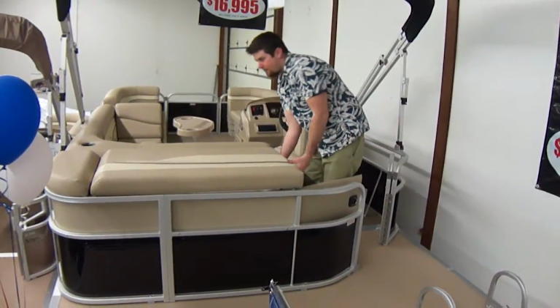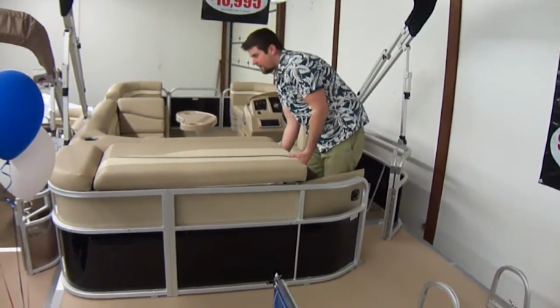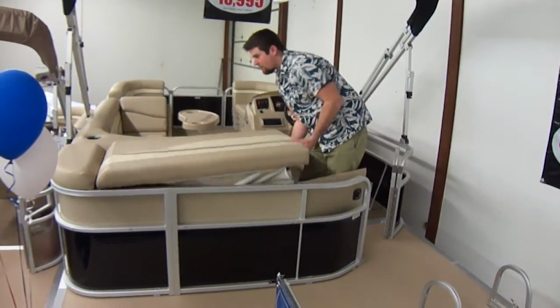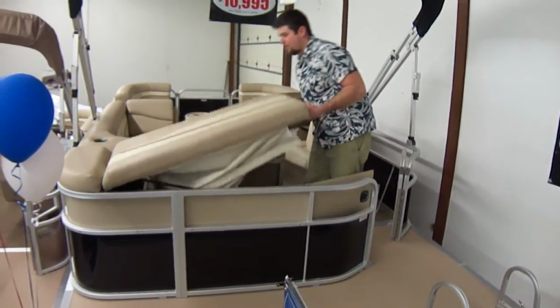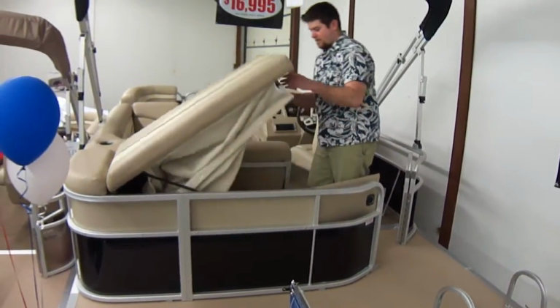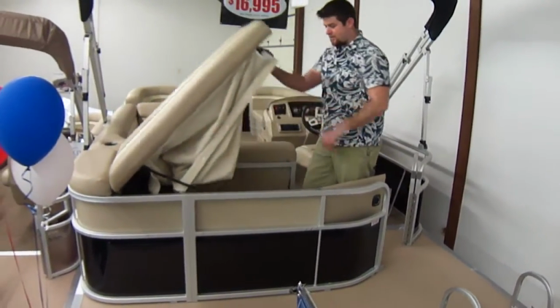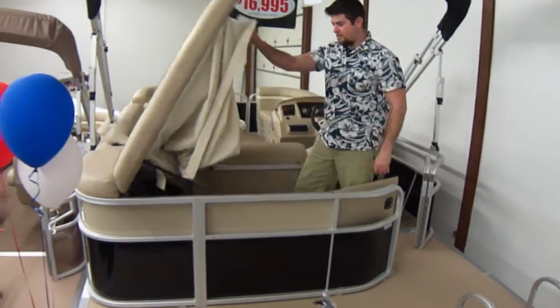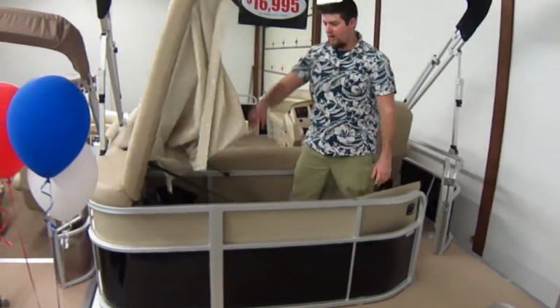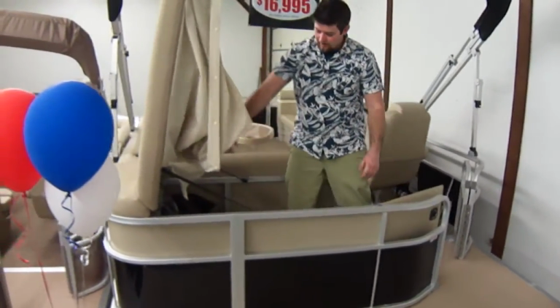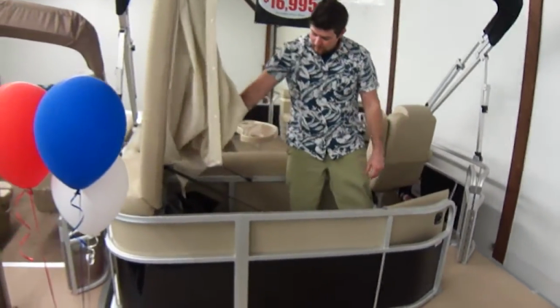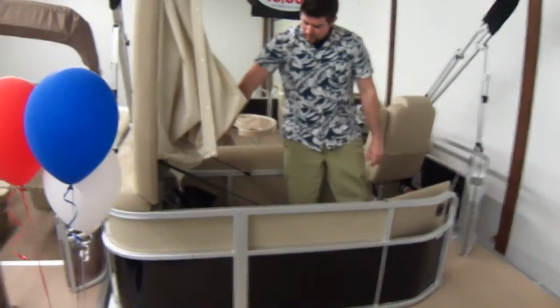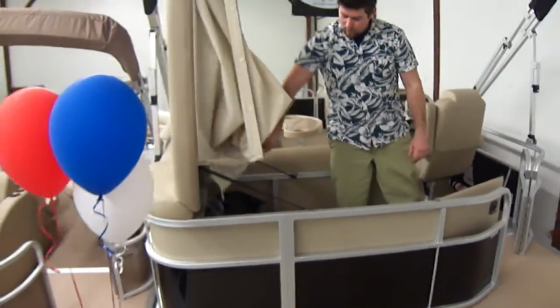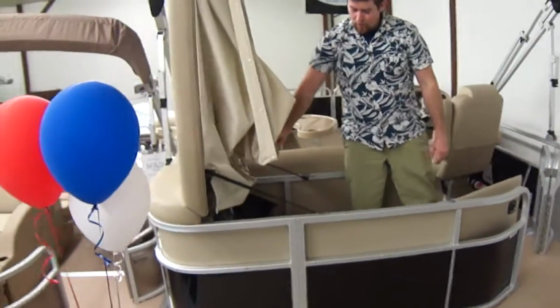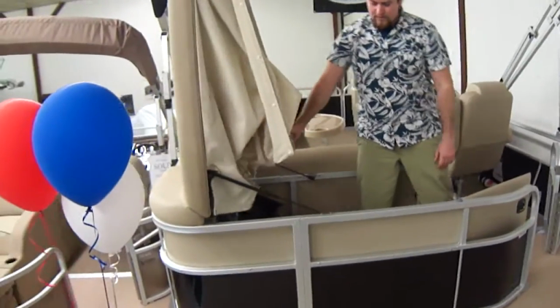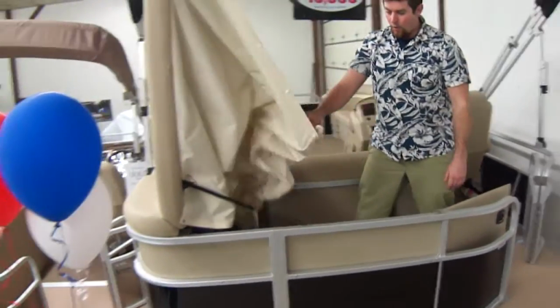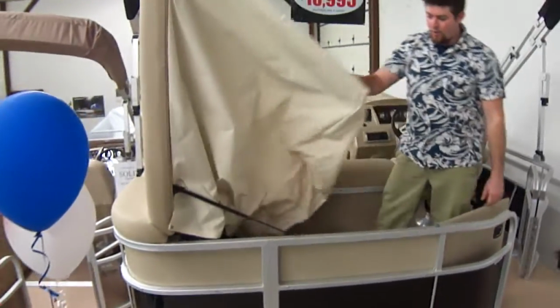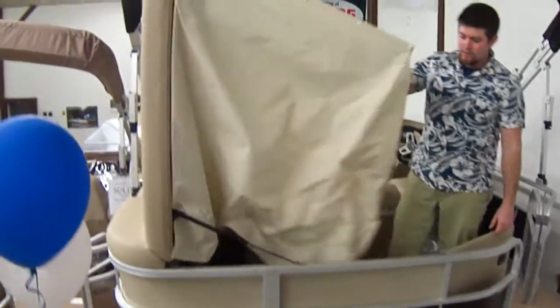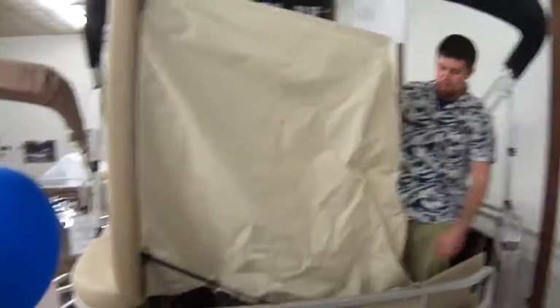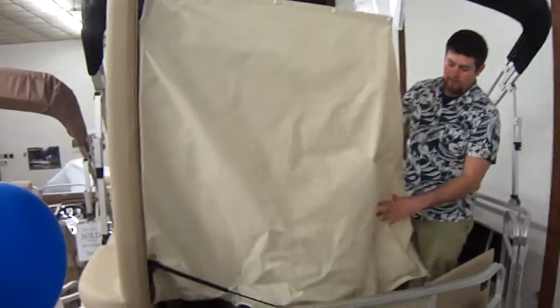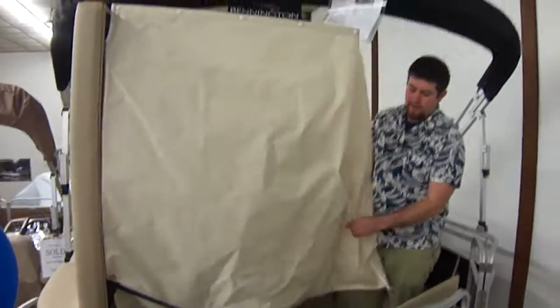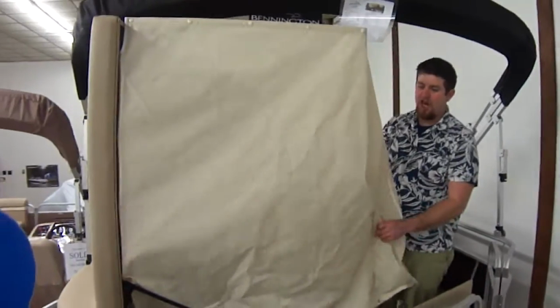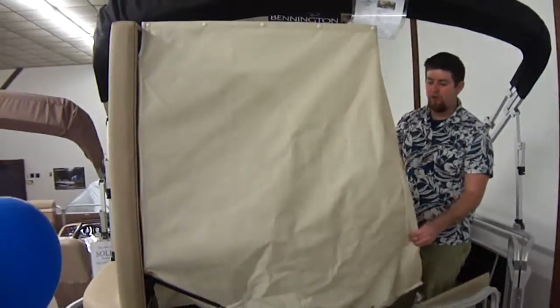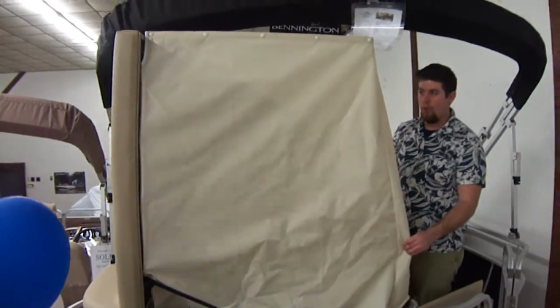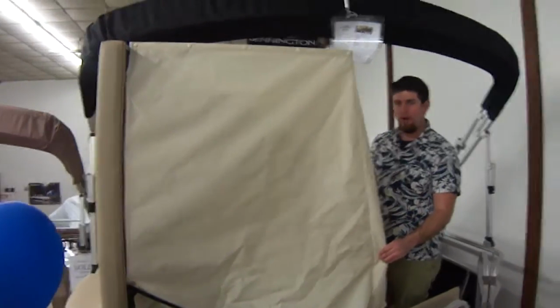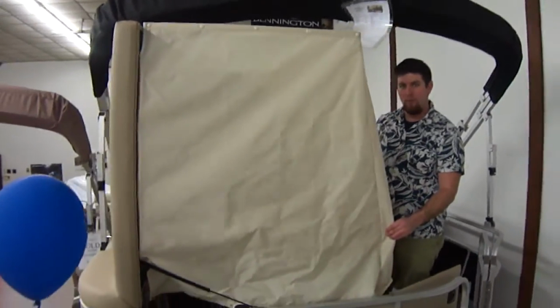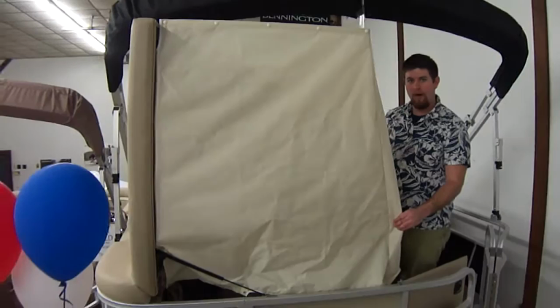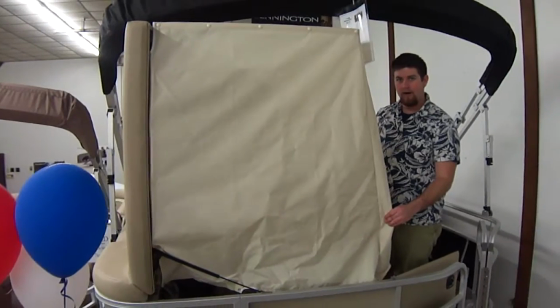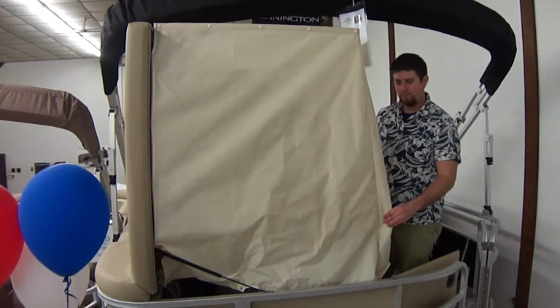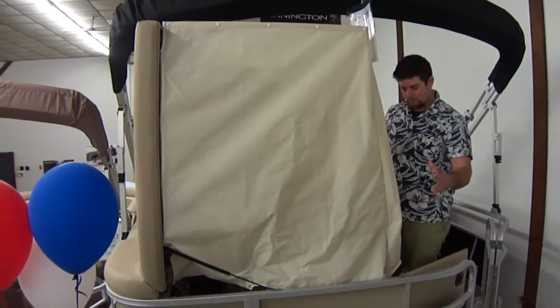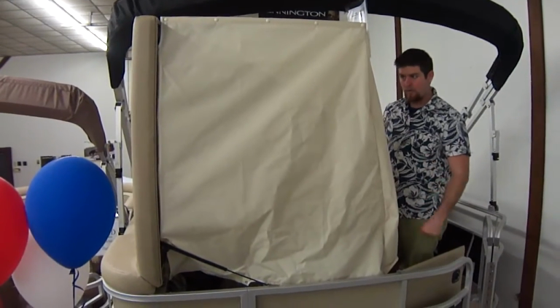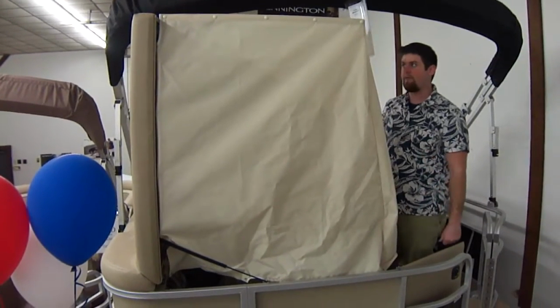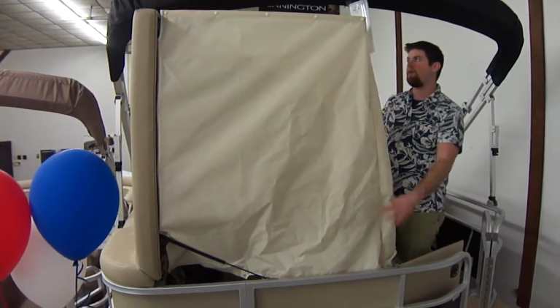This here is a nice spot. We order this in all our ordered boats. It's a changing room, or if you want to put a port-a-potty in there, it's great for that too.